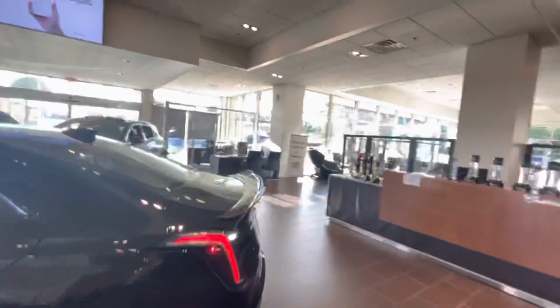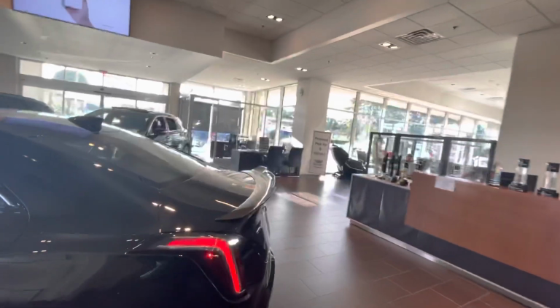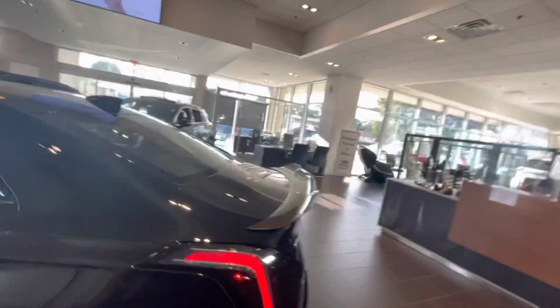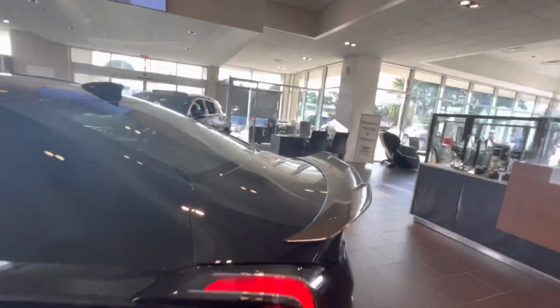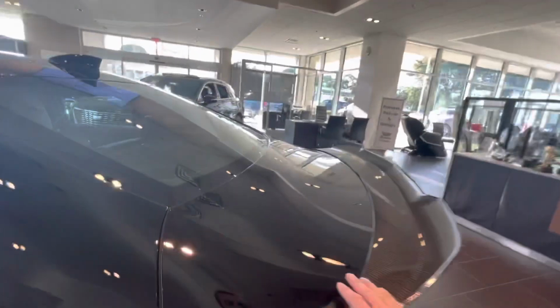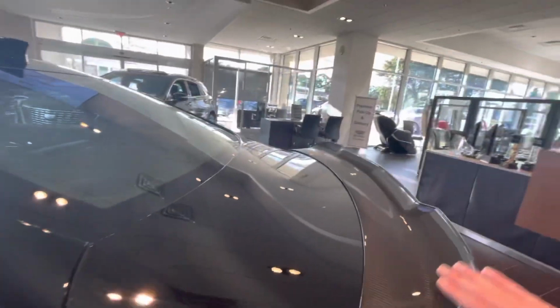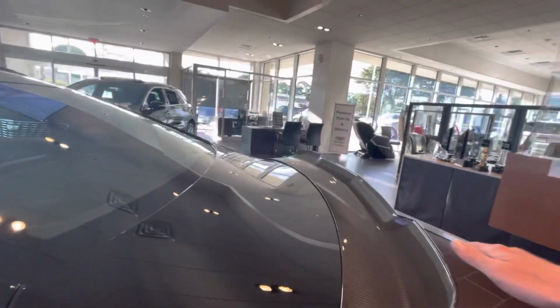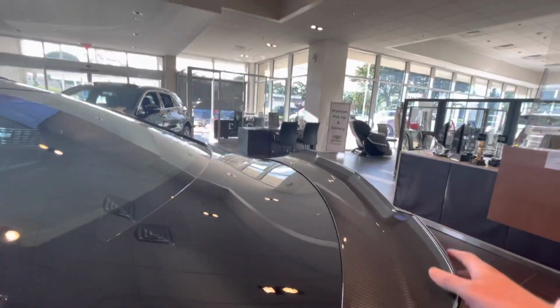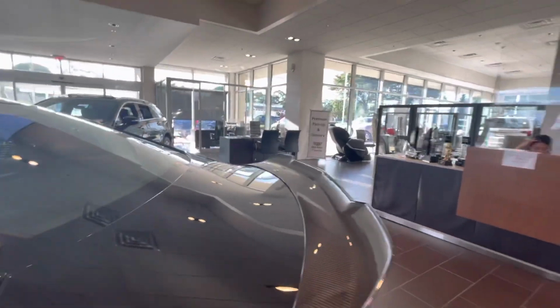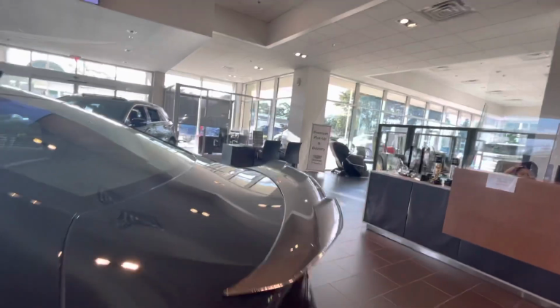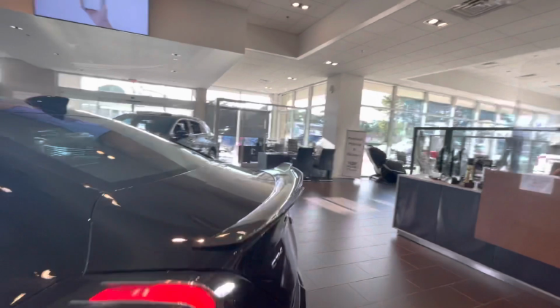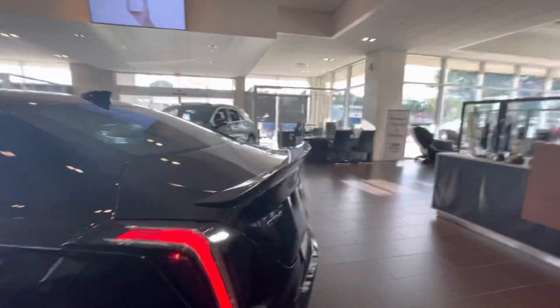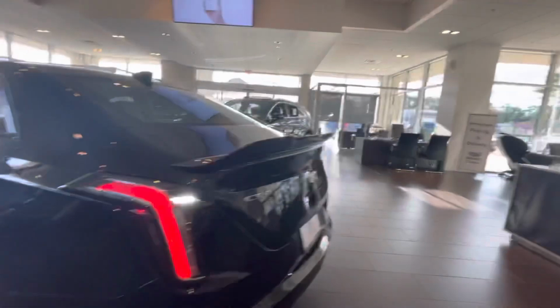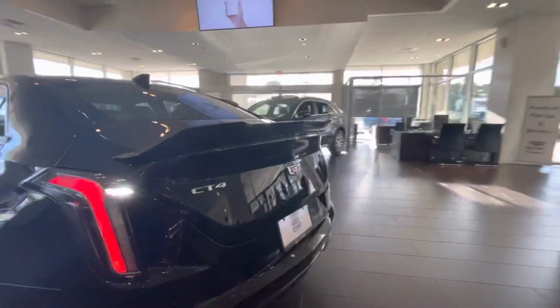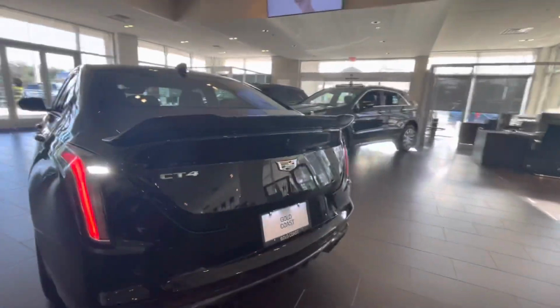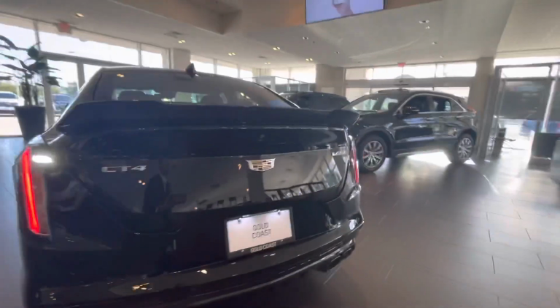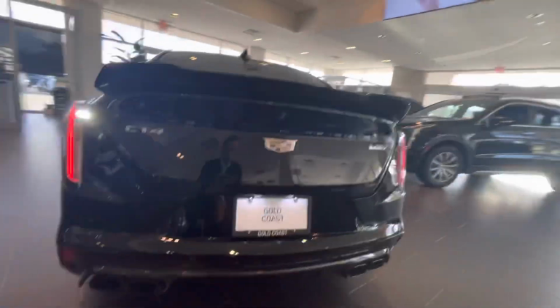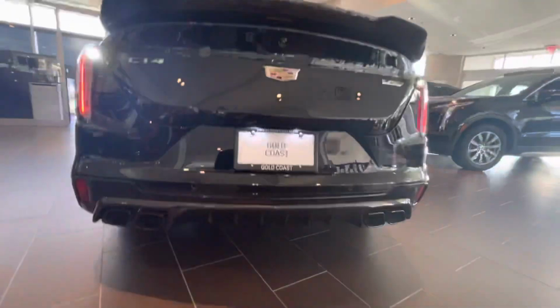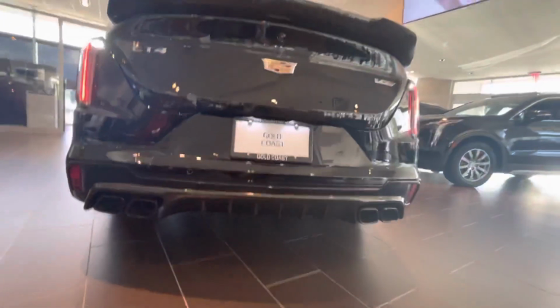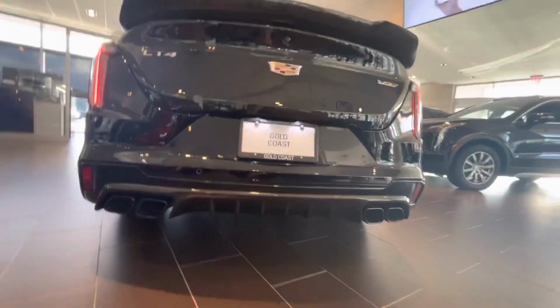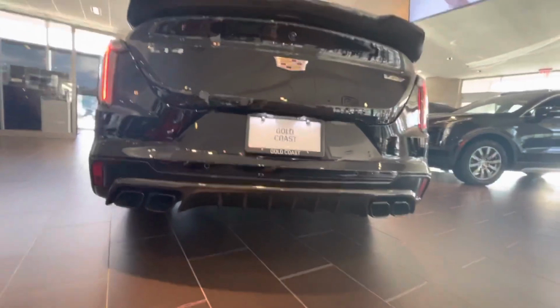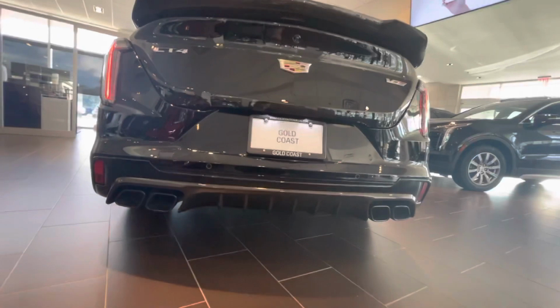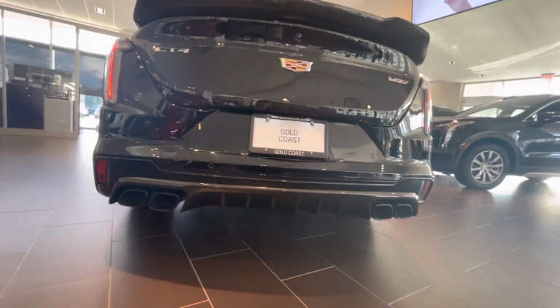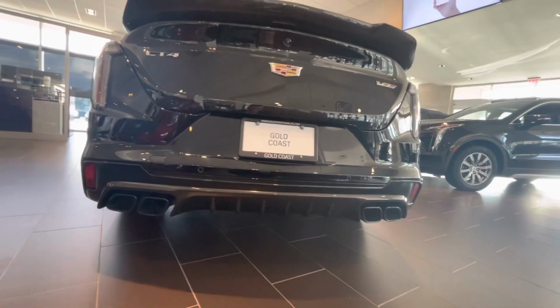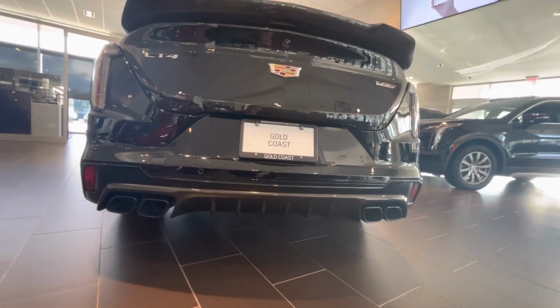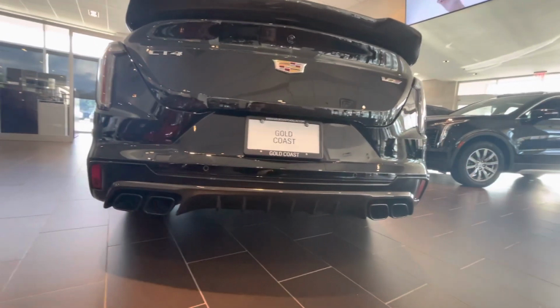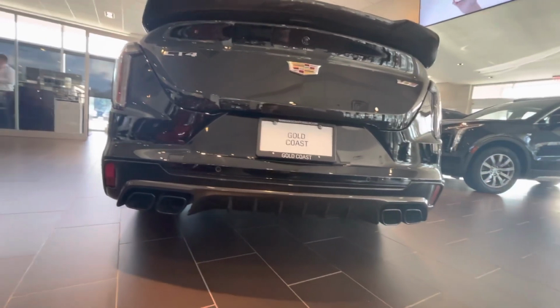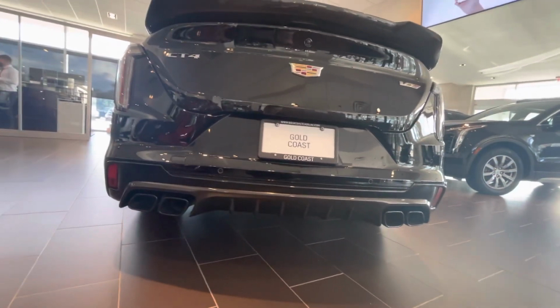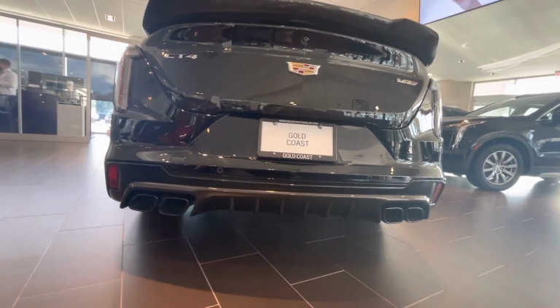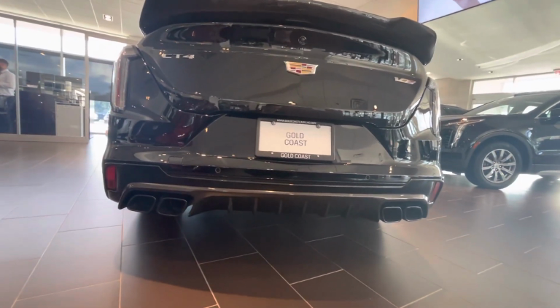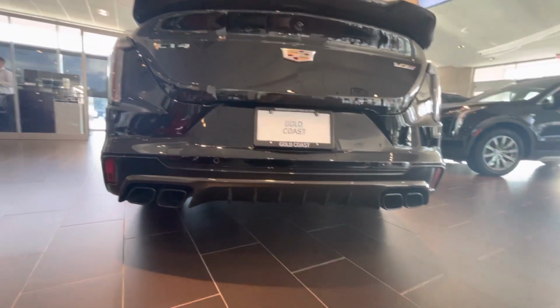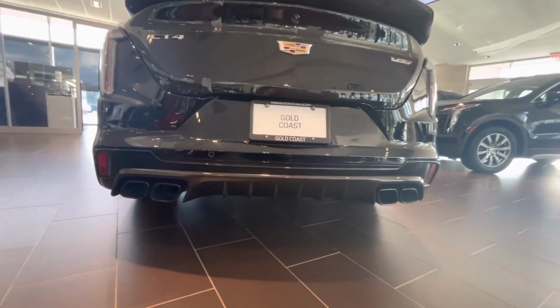A very aggressive rear spoiler here — I would almost call this a wing with how aggressive it is — all carbon fiber as well. Carbon fiber rear diffuser here in the back, opening up to these quad exhaust ports, really giving an aggressive look similar to what the AMG models have.